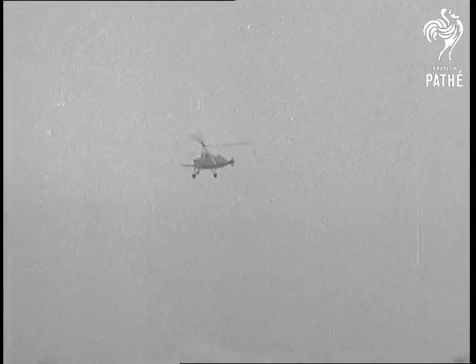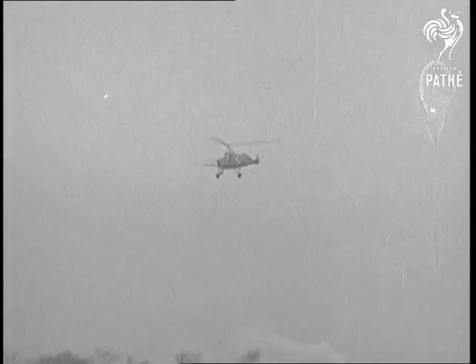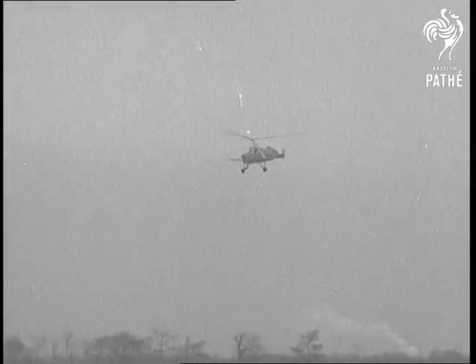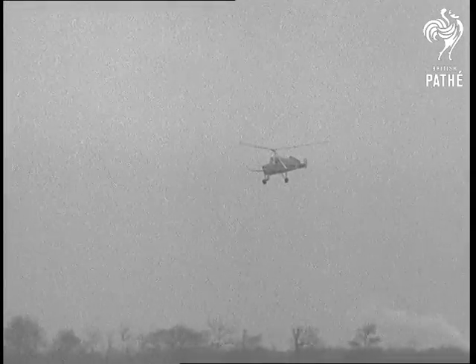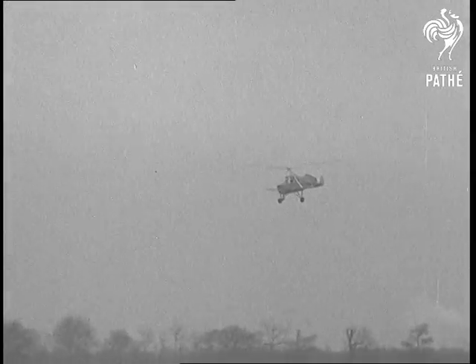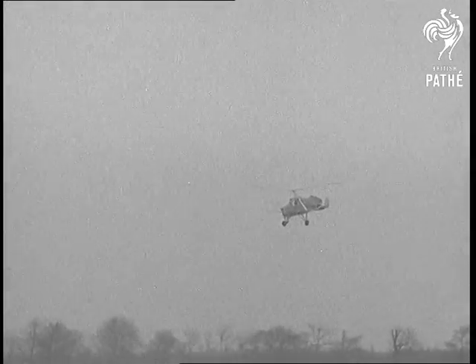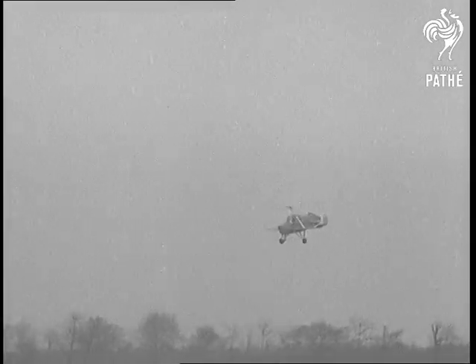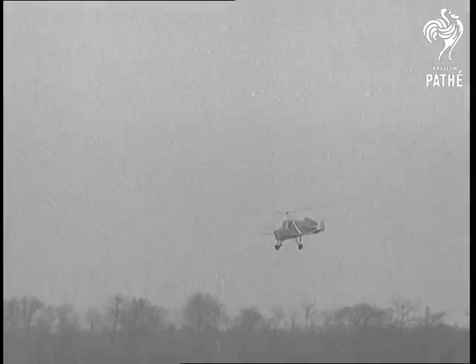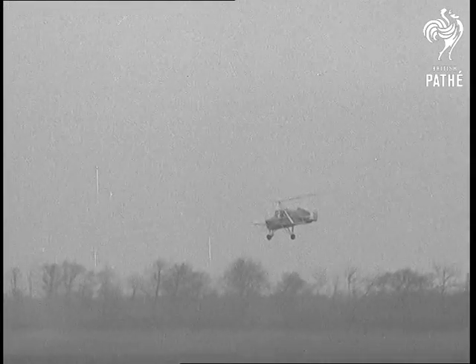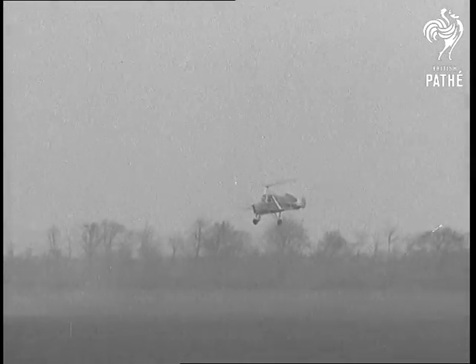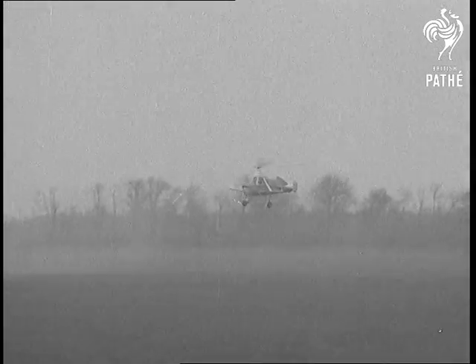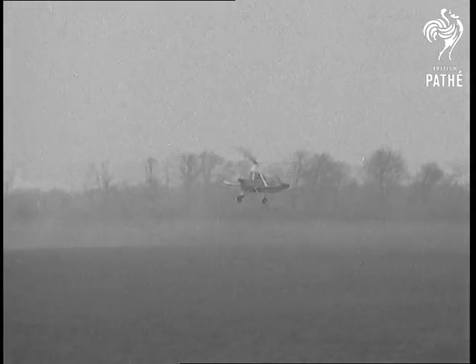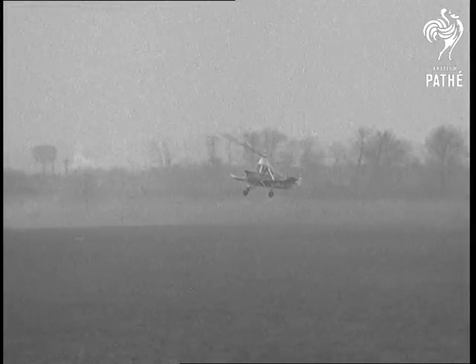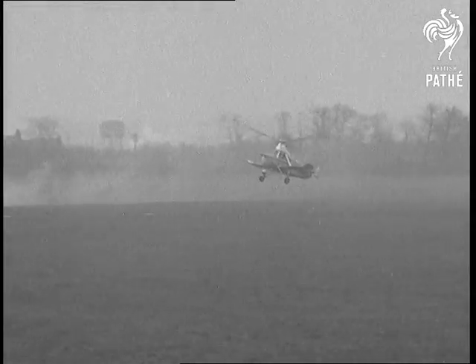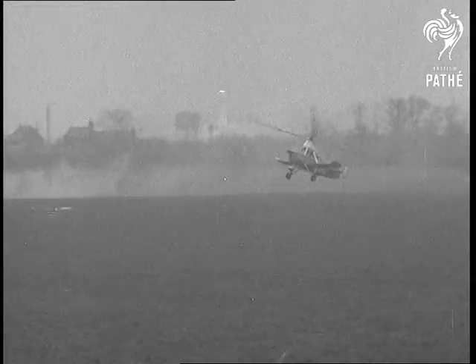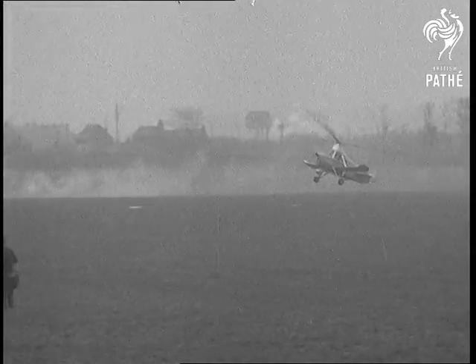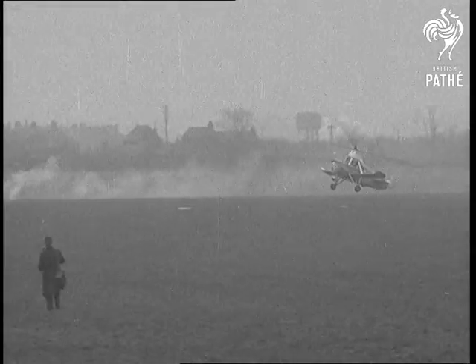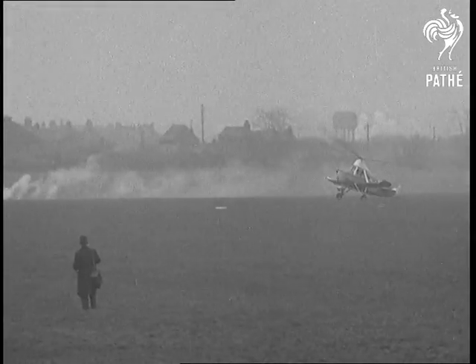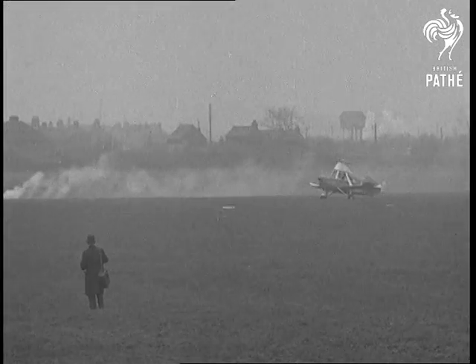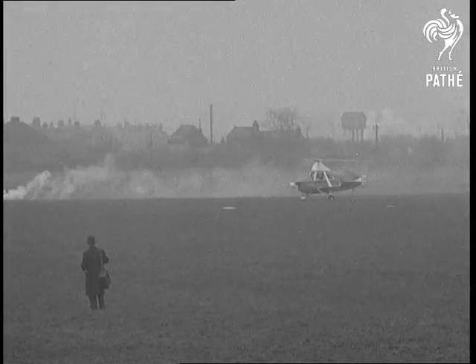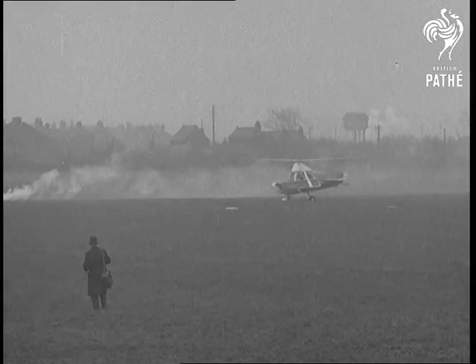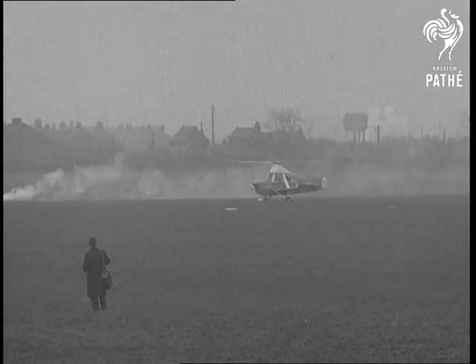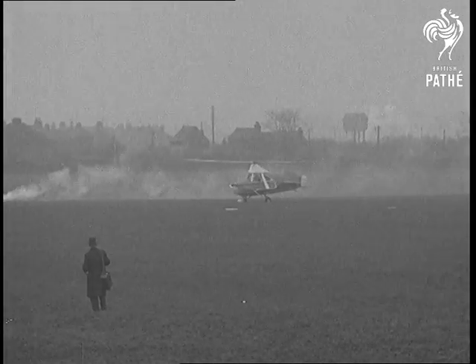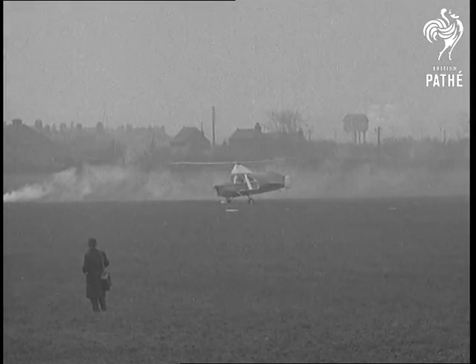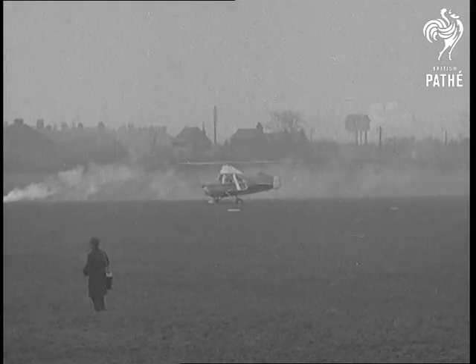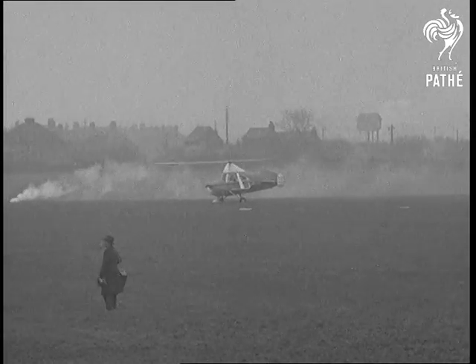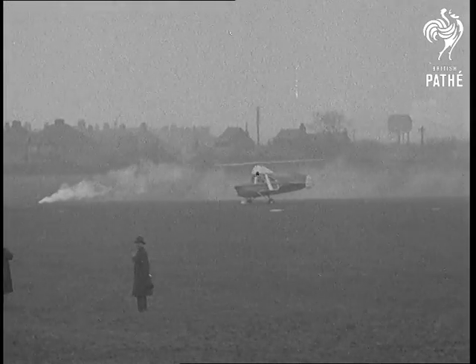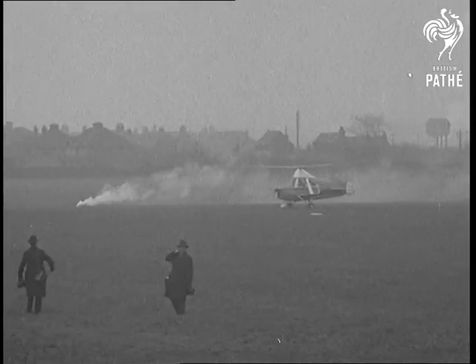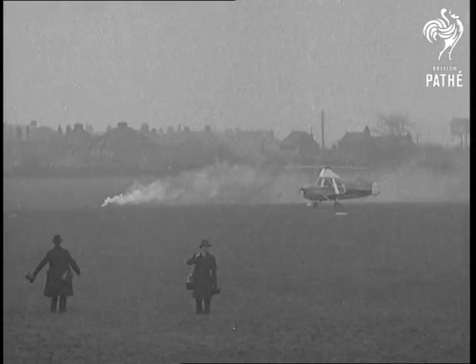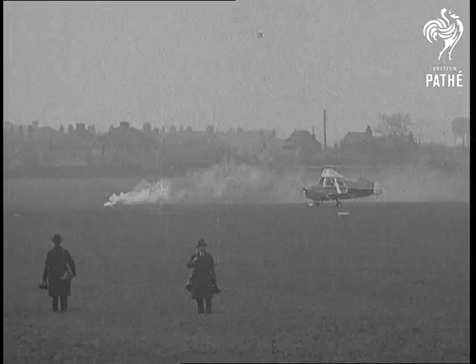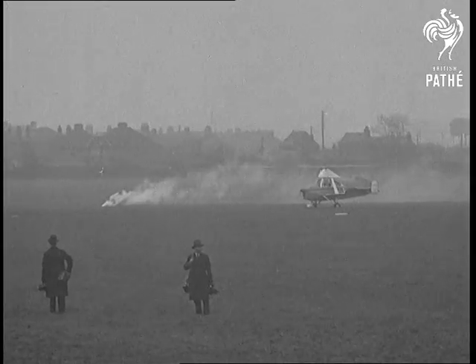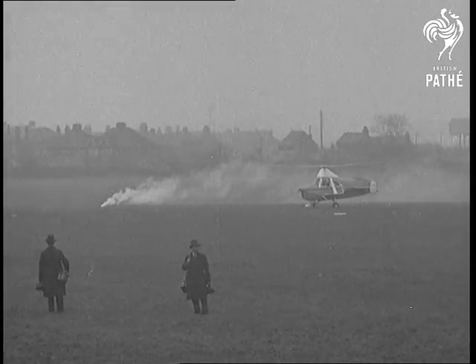Now he's coming into land. We'll see the back garden trick again. Lovely. Just a few yards again, that's all. Quite uncanny, isn't it?